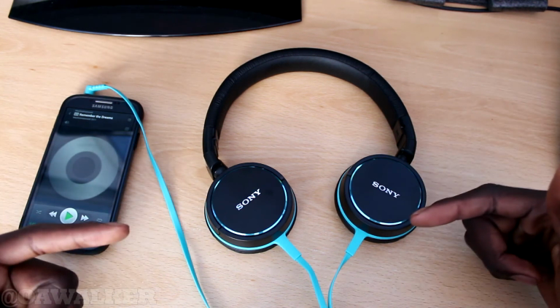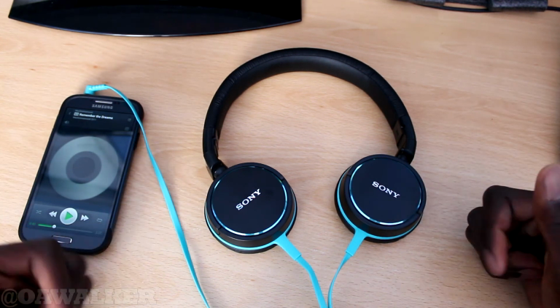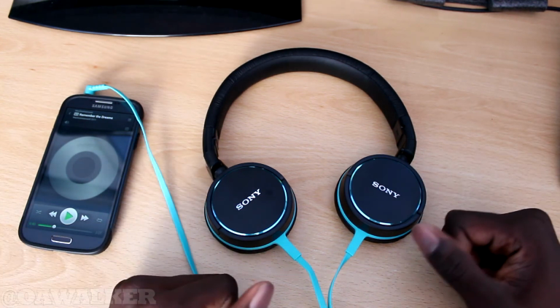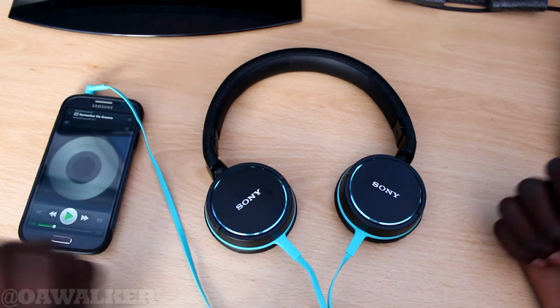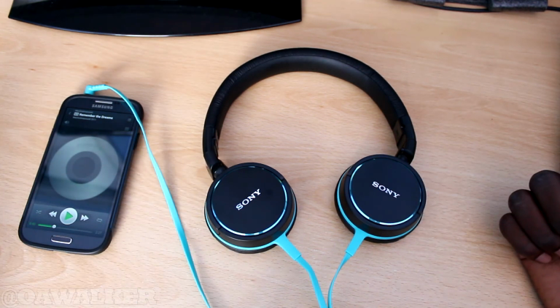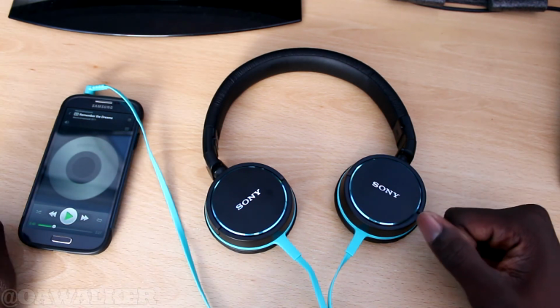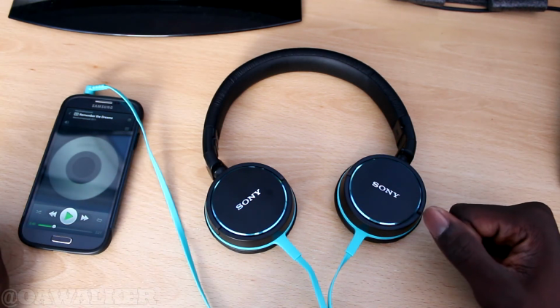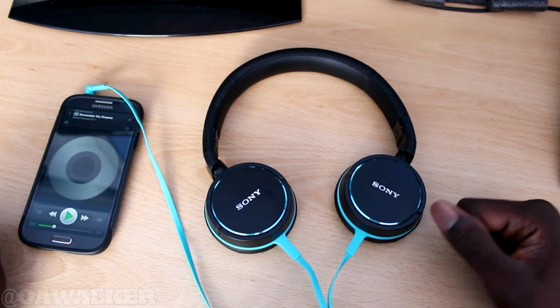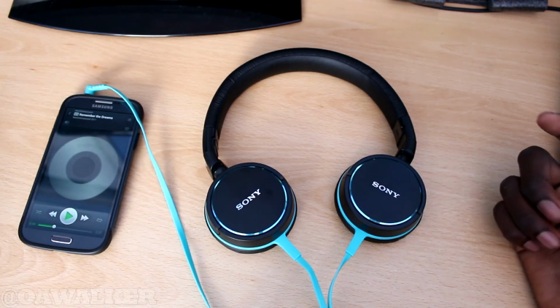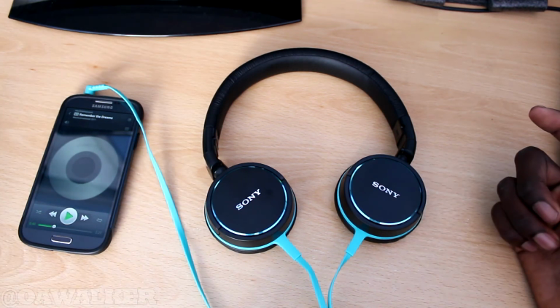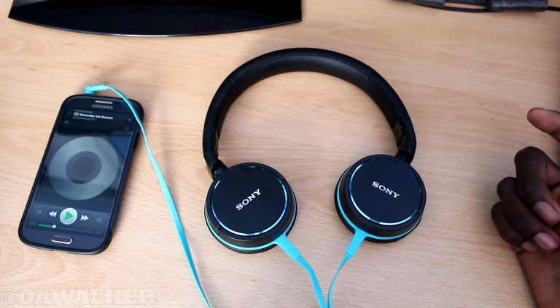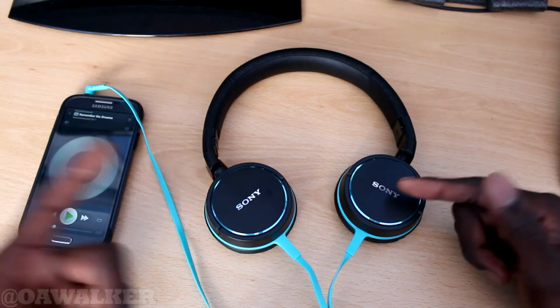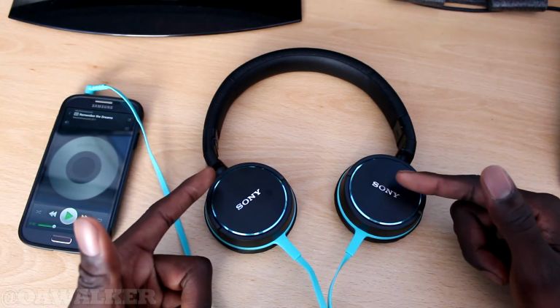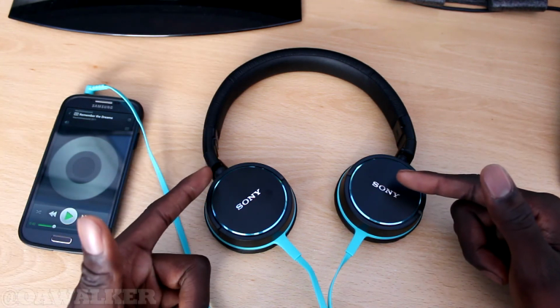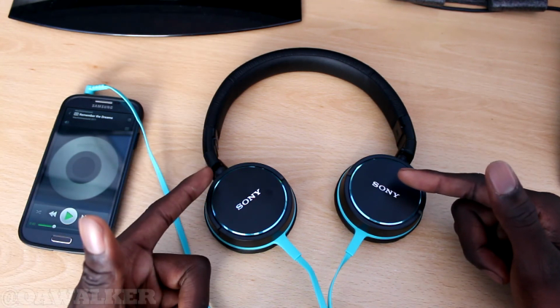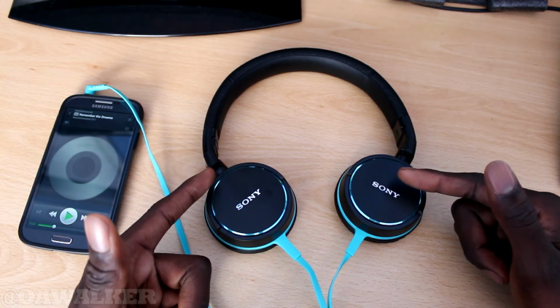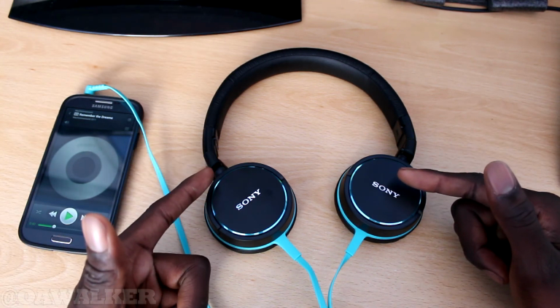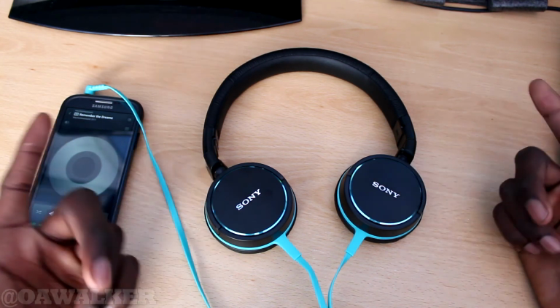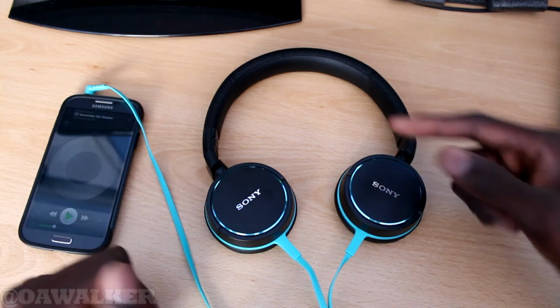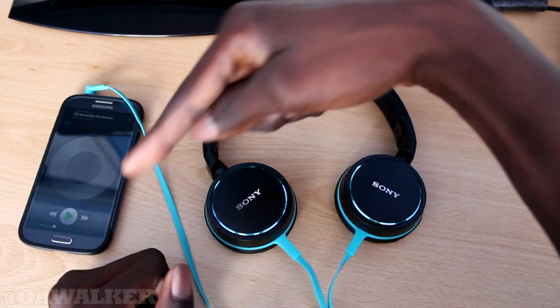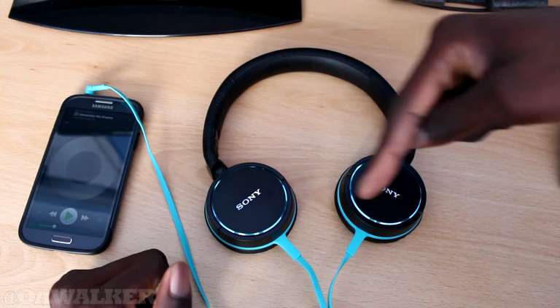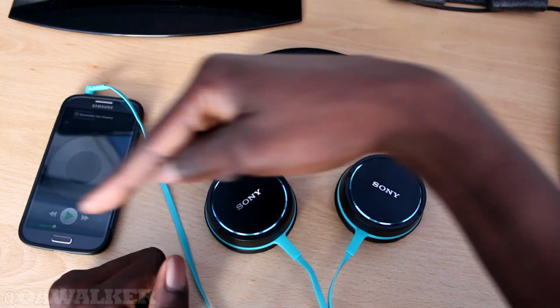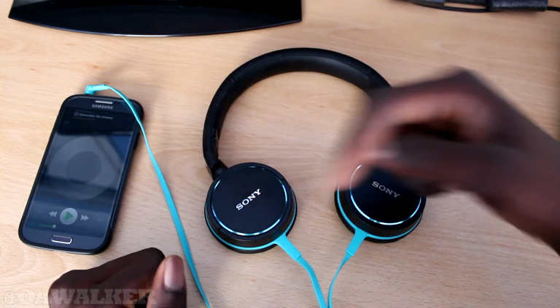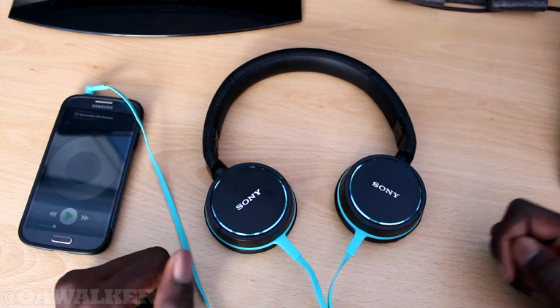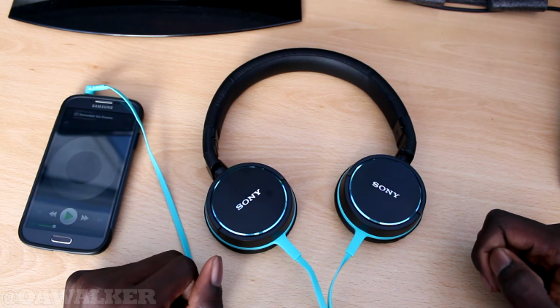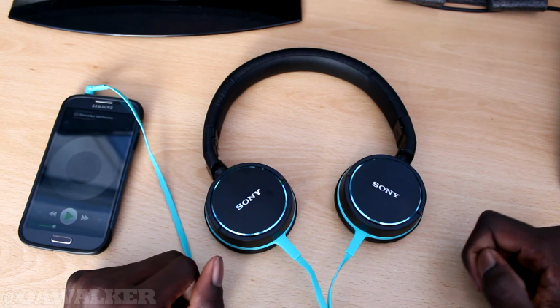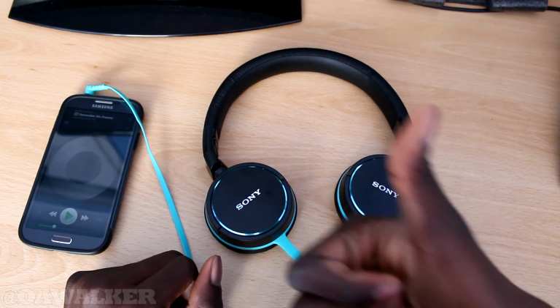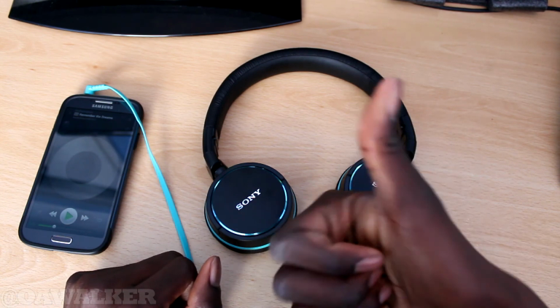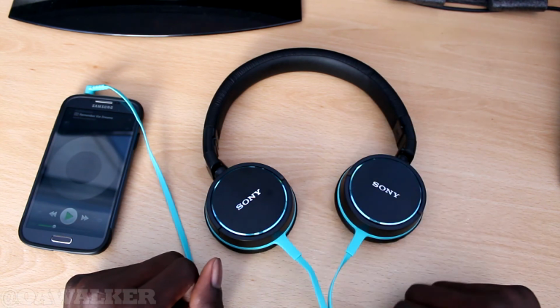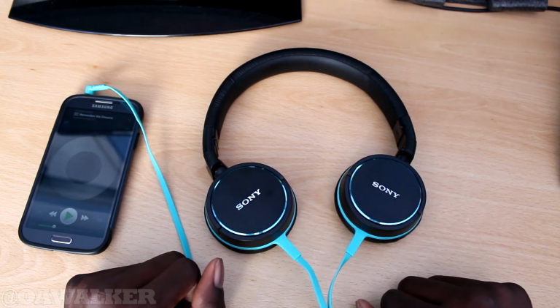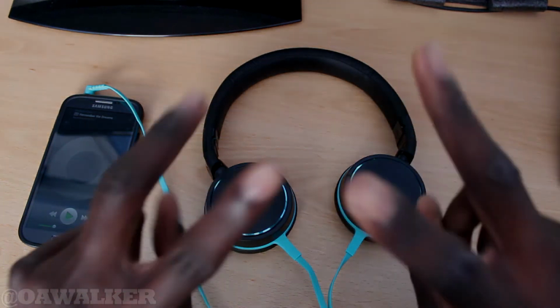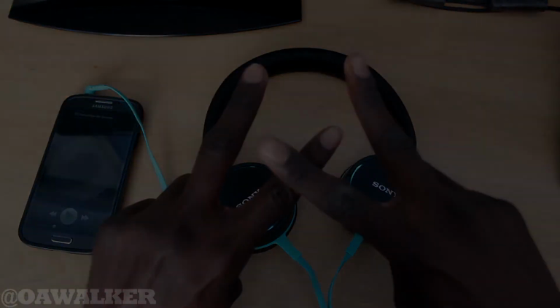I'll have a link in the description if you're interested. Let me know what you think — are you planning on getting these headphones? Do you like them? Leave a comment down below, subscribe if you want to see more, give it a thumbs up, and thanks for watching!